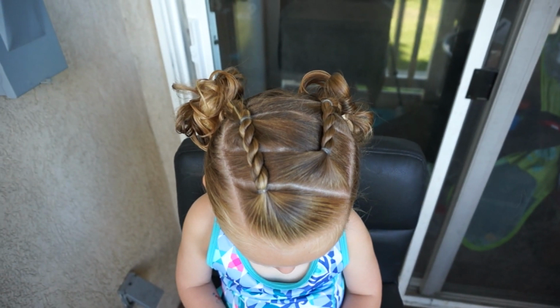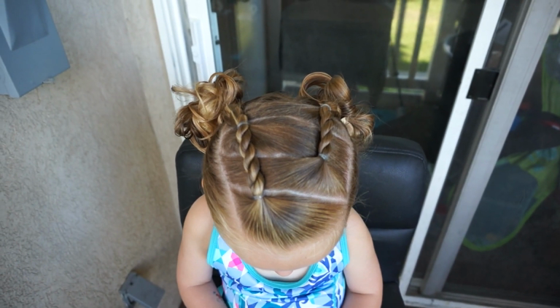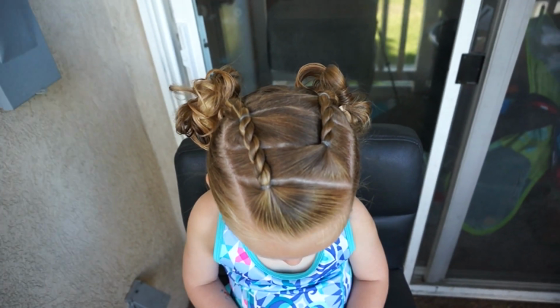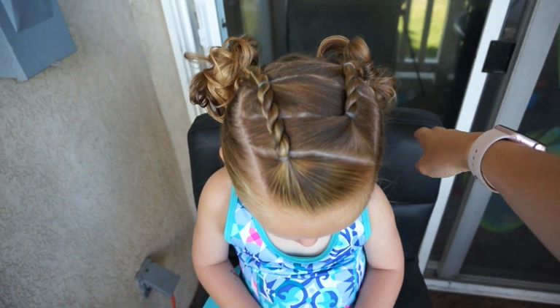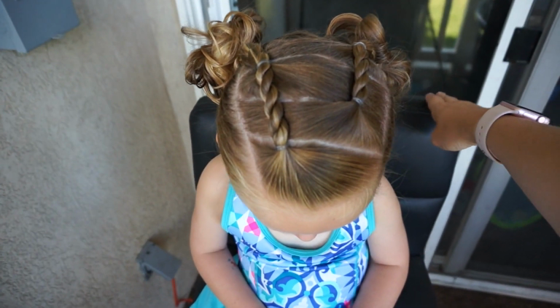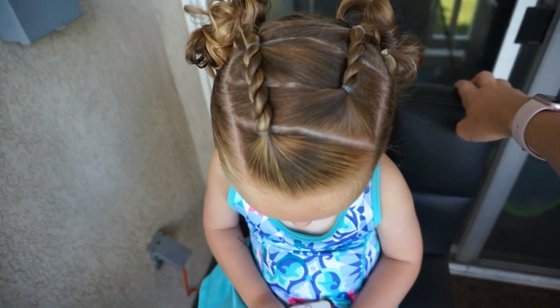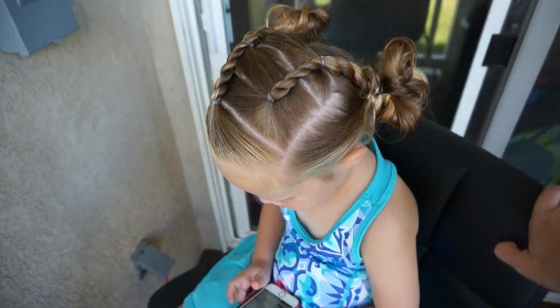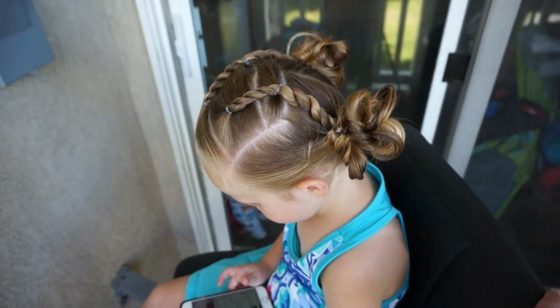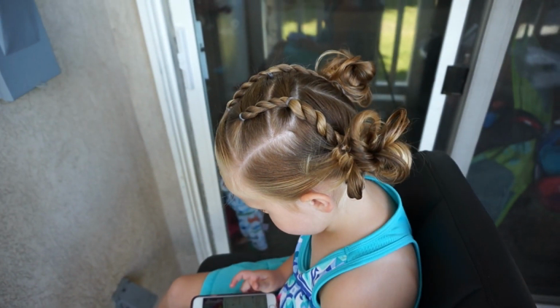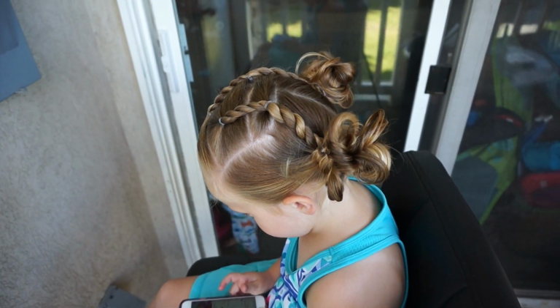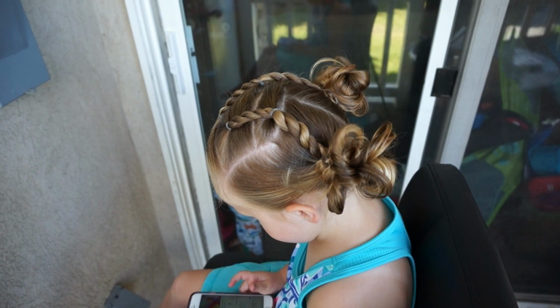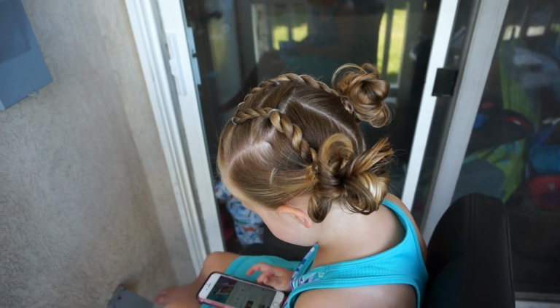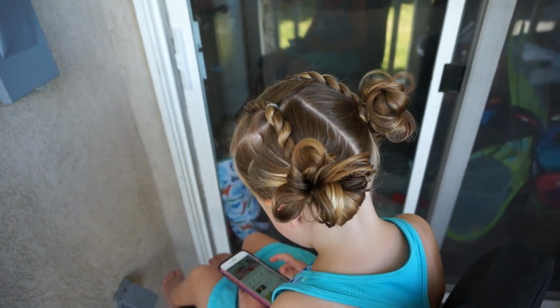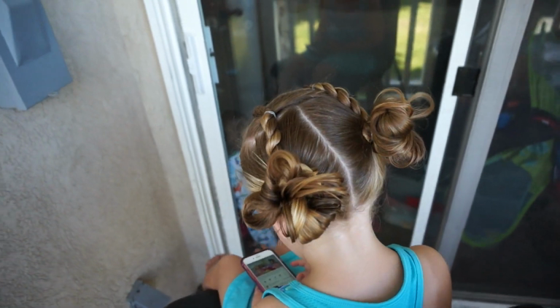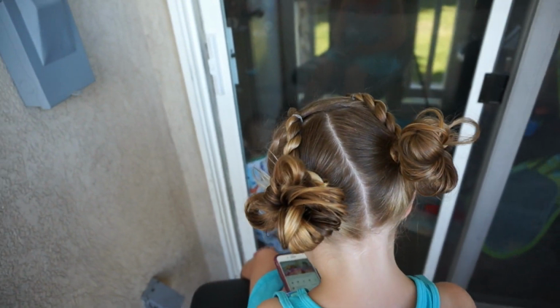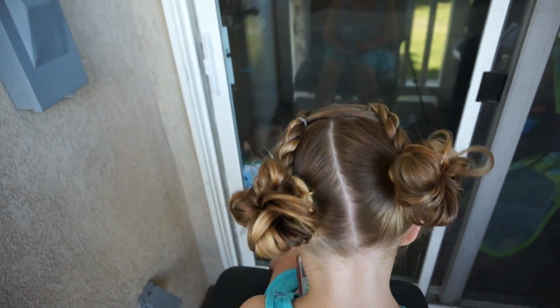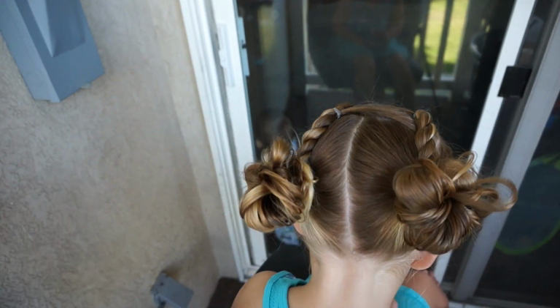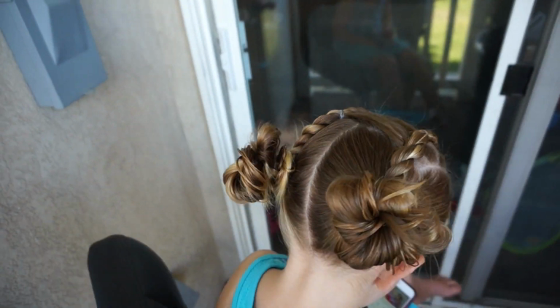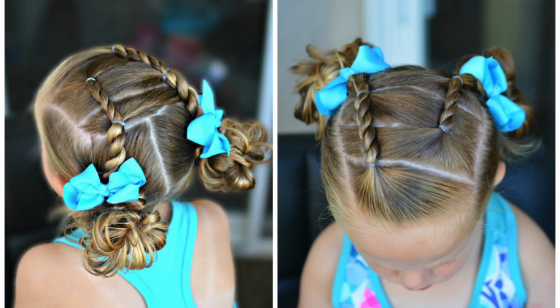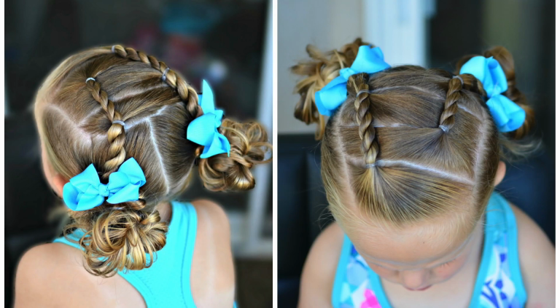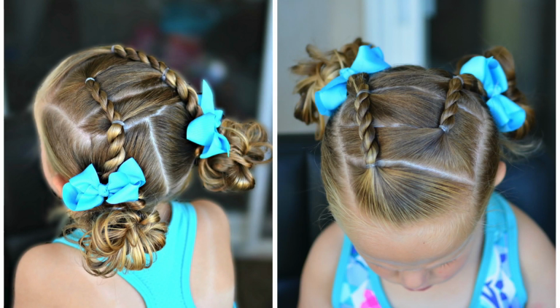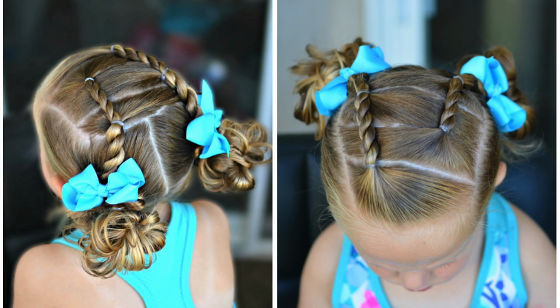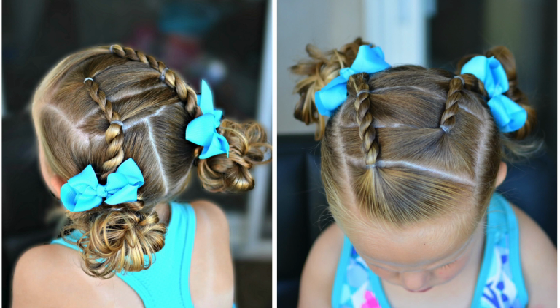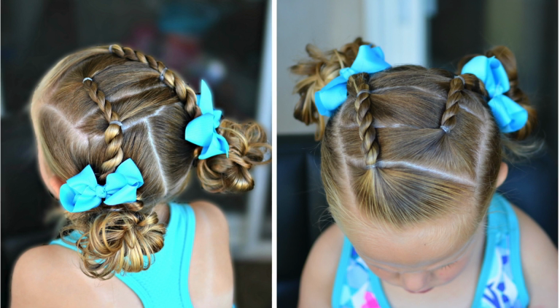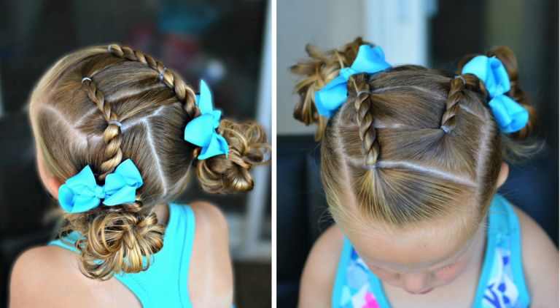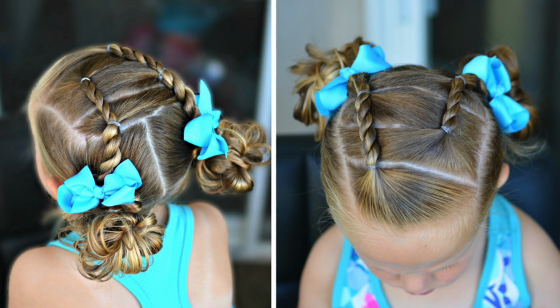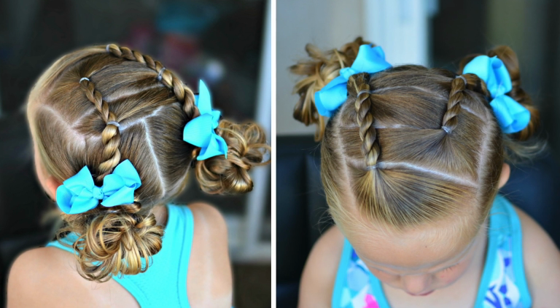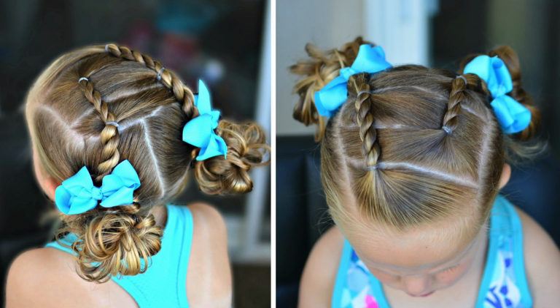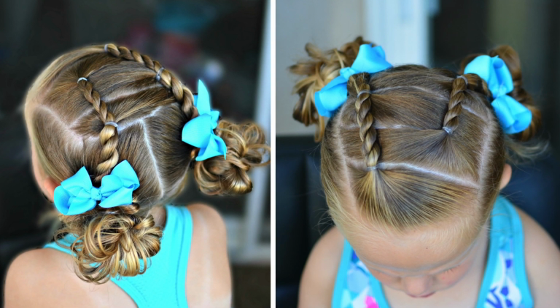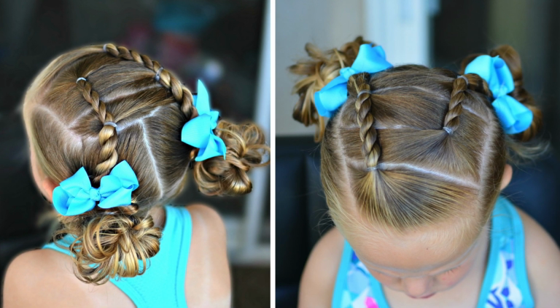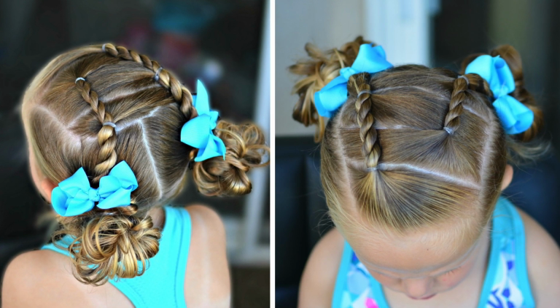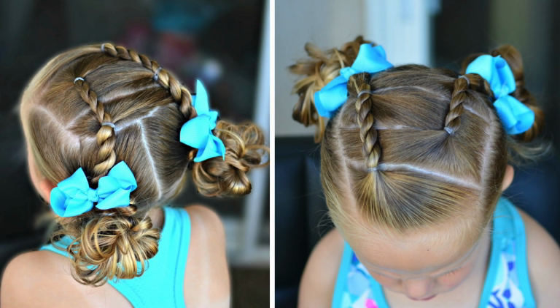Here is the finished style. It is one that holds up really well and is a really cute little girl or preschool hairstyle. As always, if you like this video please give us a thumbs up, don't forget to subscribe, and we will see you next Friday.